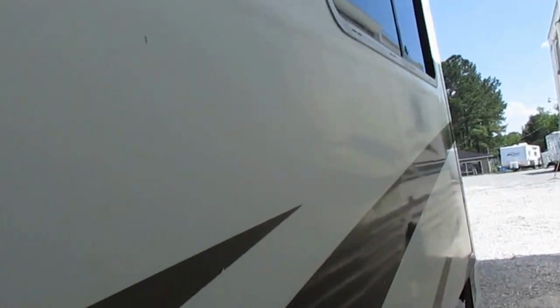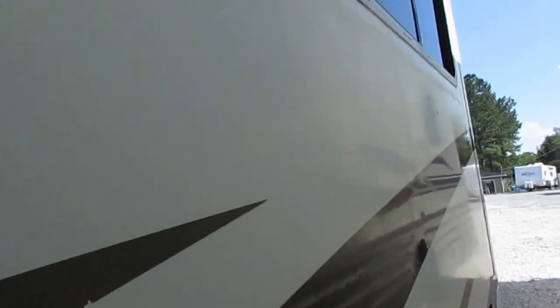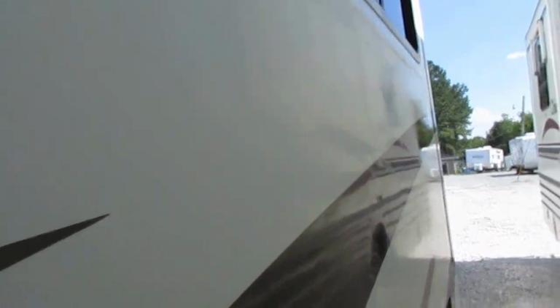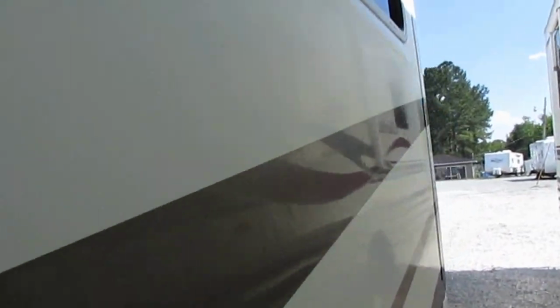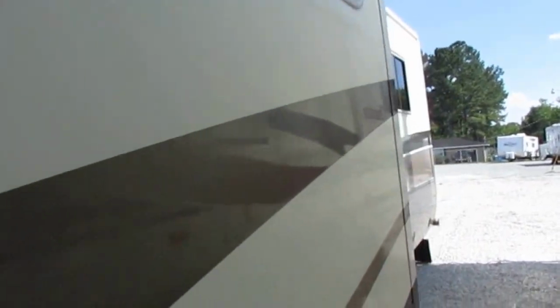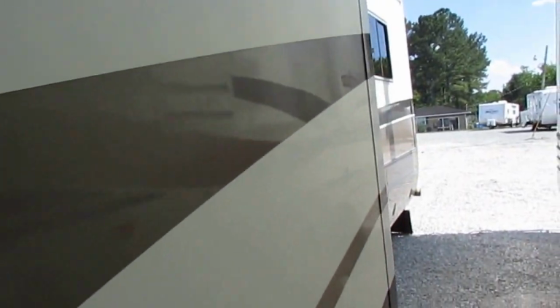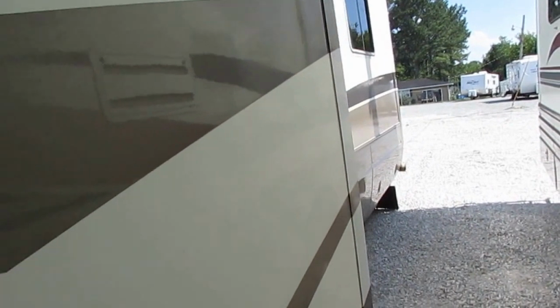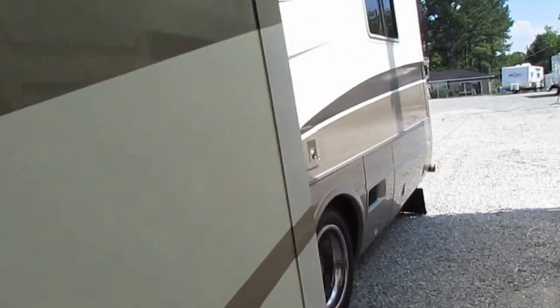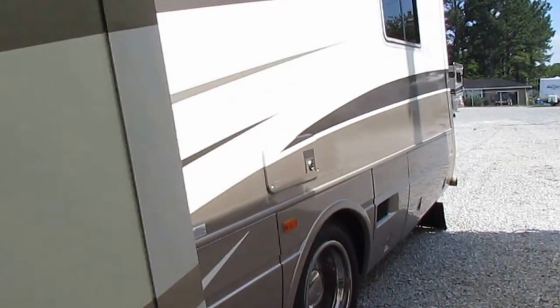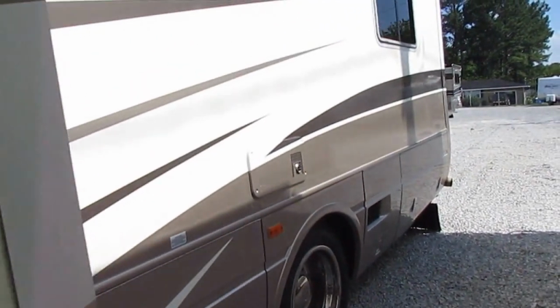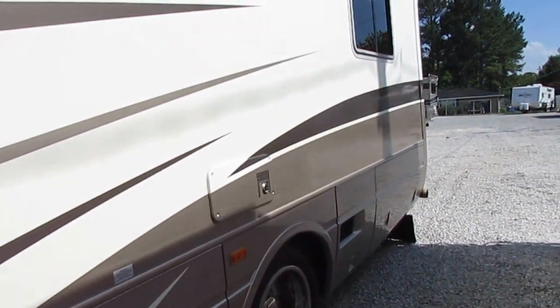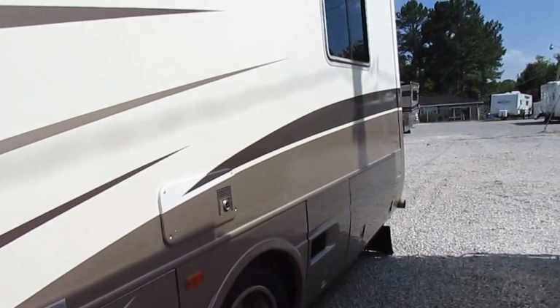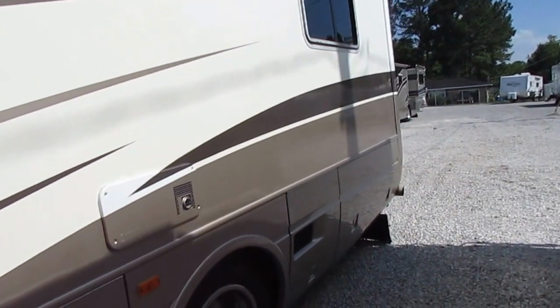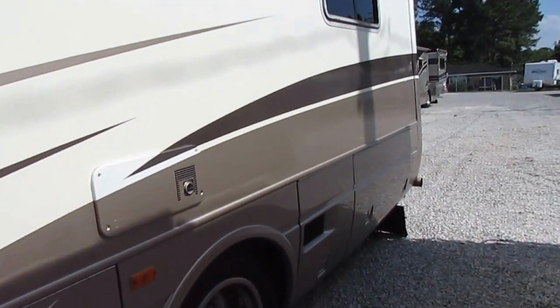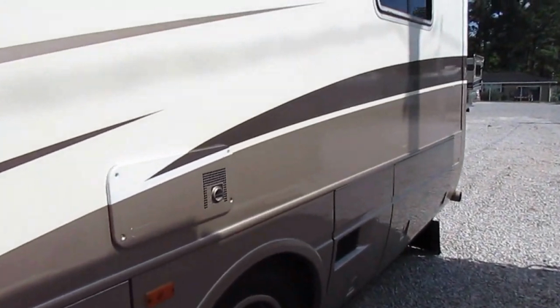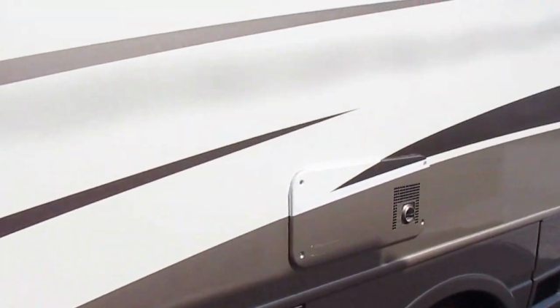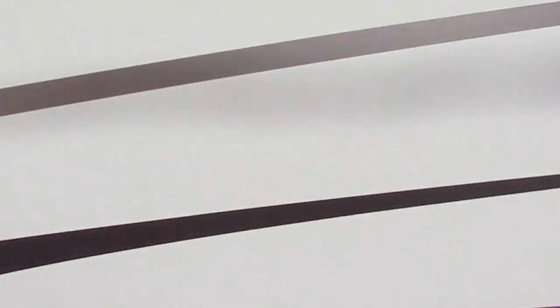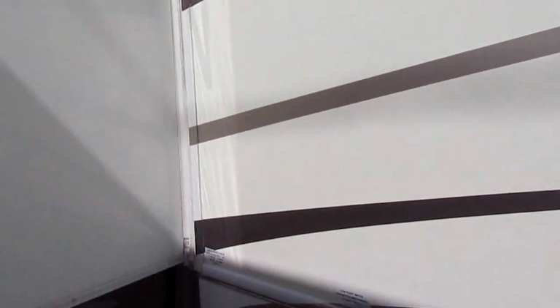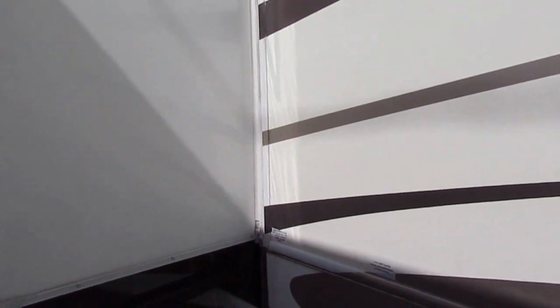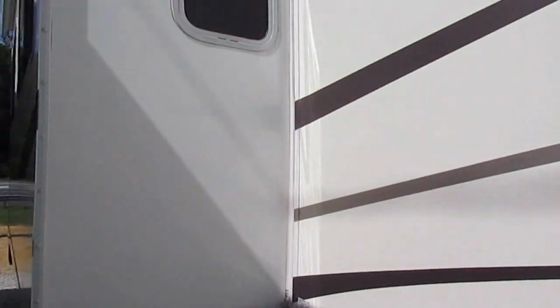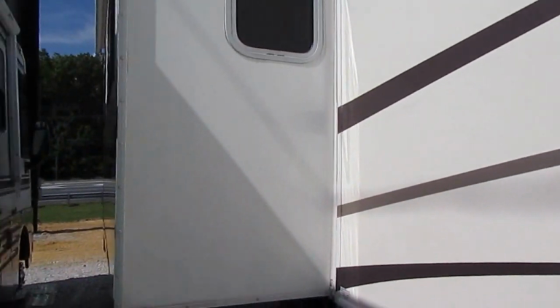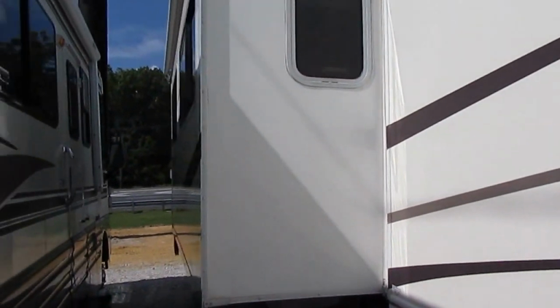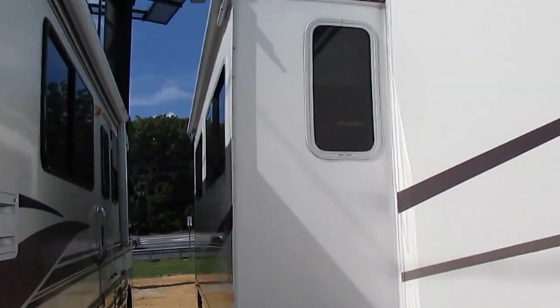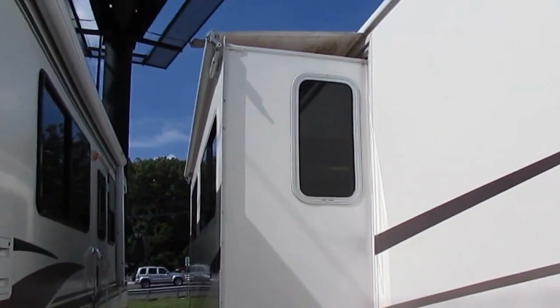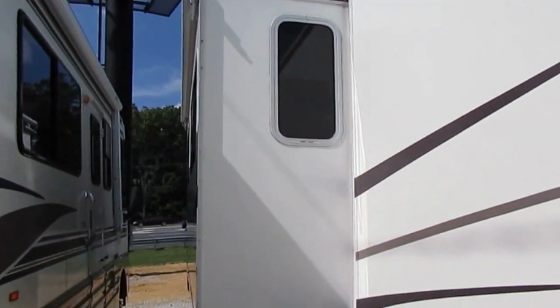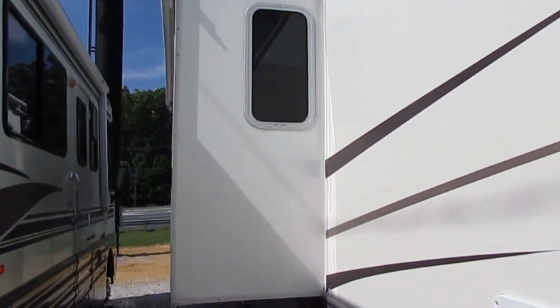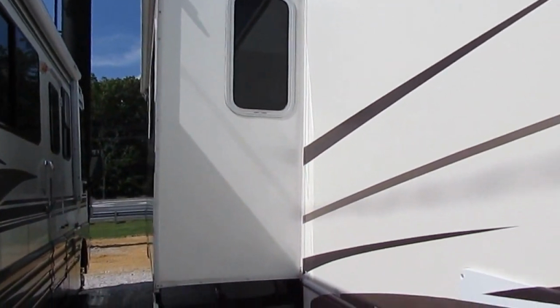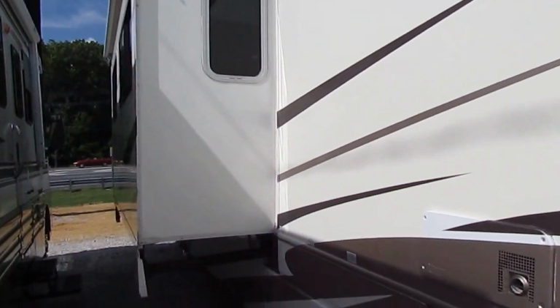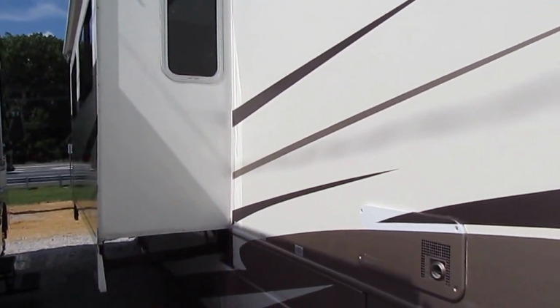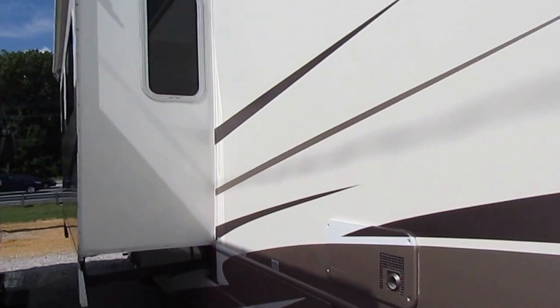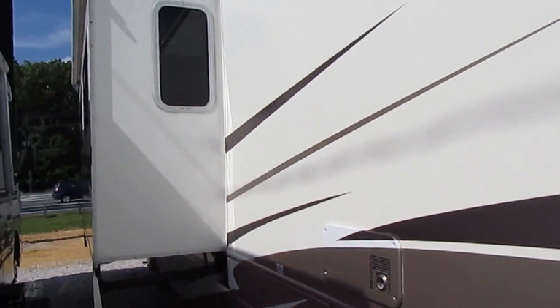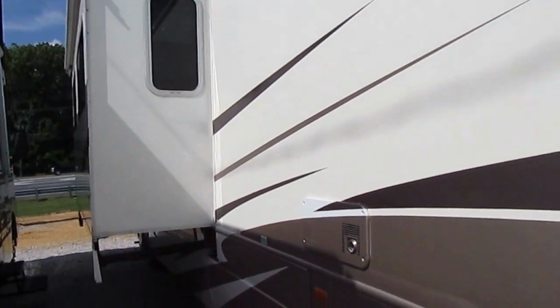If you went in 2002 to a National RV dealership and asked for their top of the line series — they make Dolphin, Islander, several other well notable brands — but if you asked for their top of the line, you would have got the Tradewinds. This is their best model, the 2002 Tradewinds.